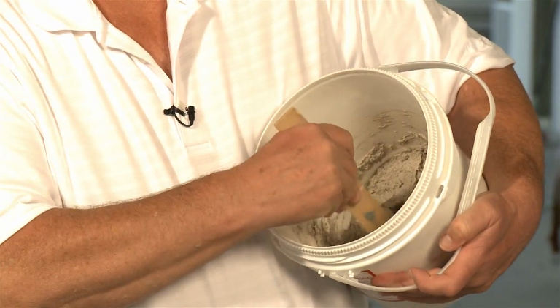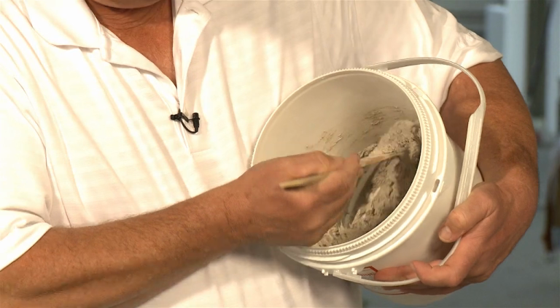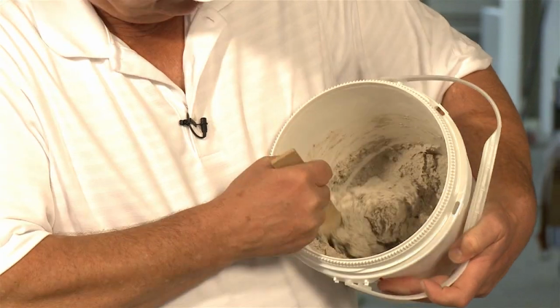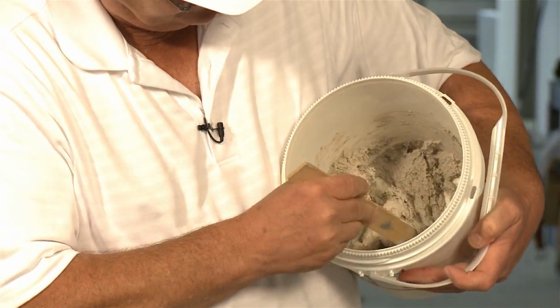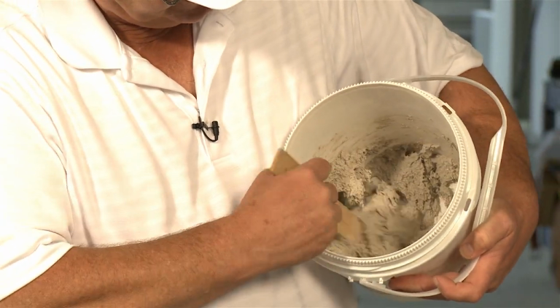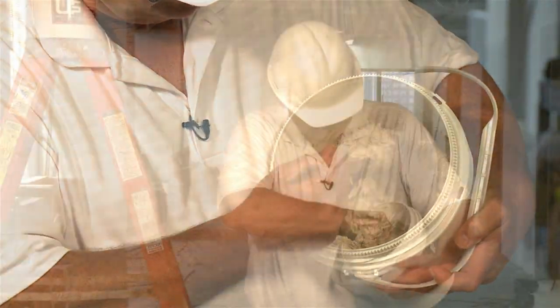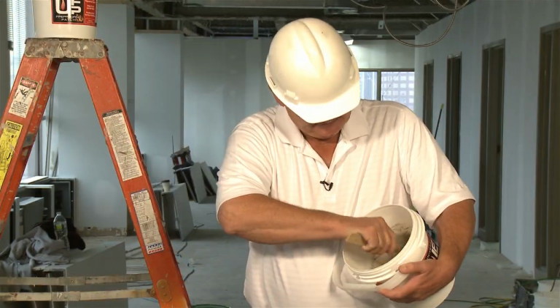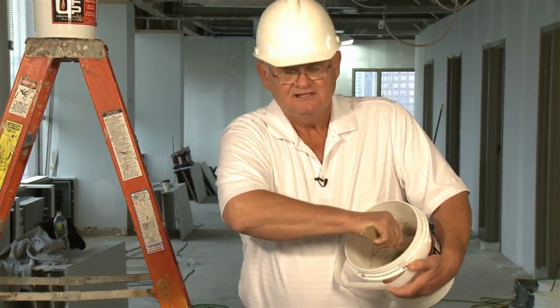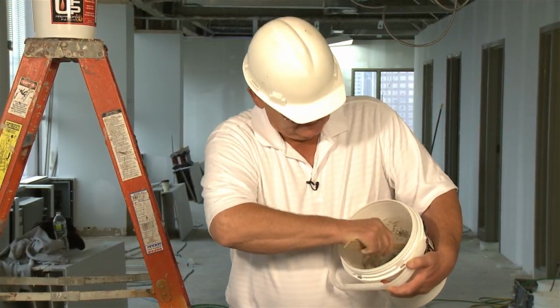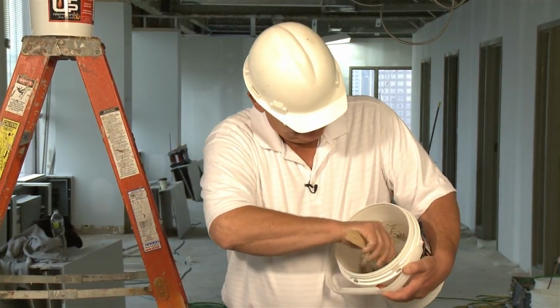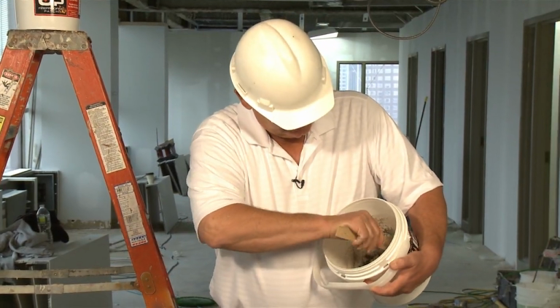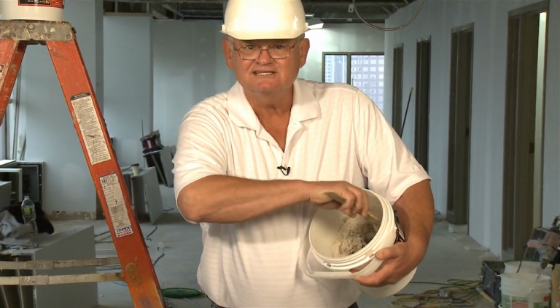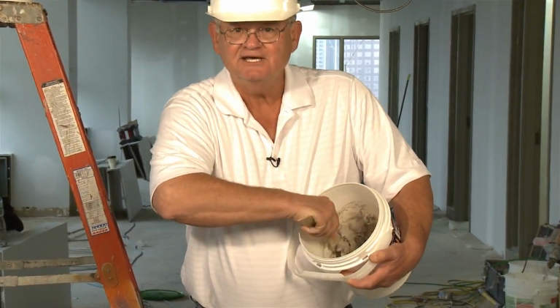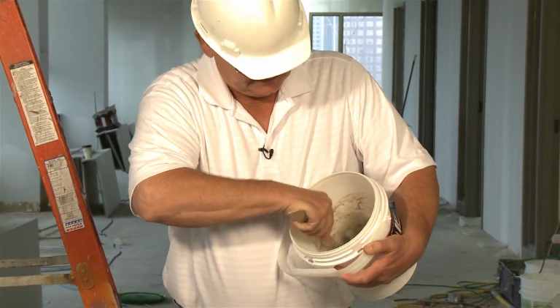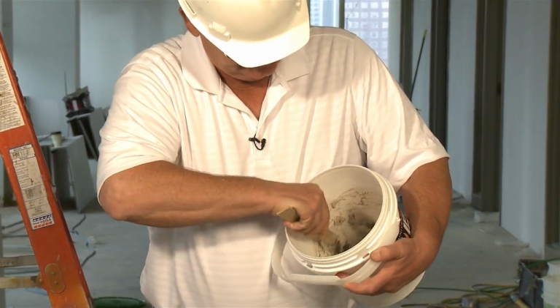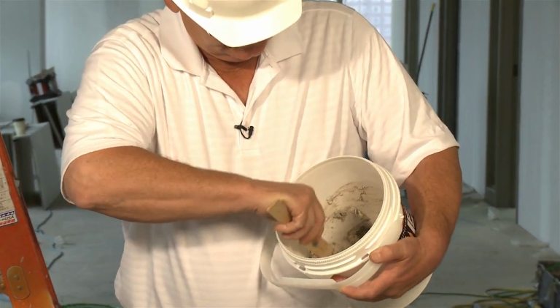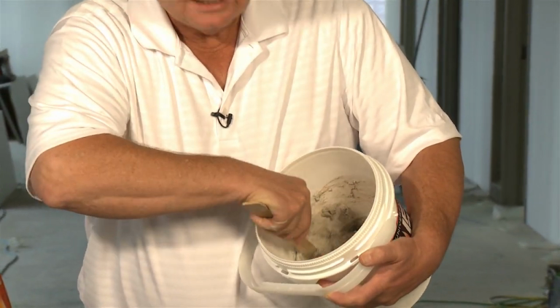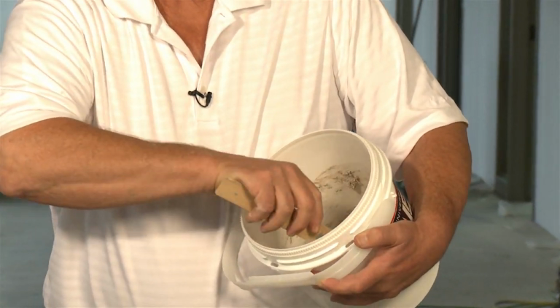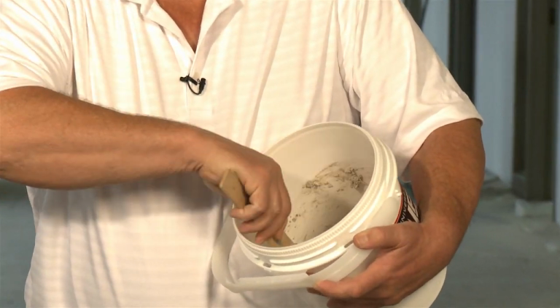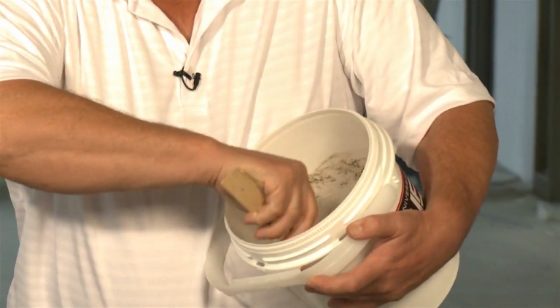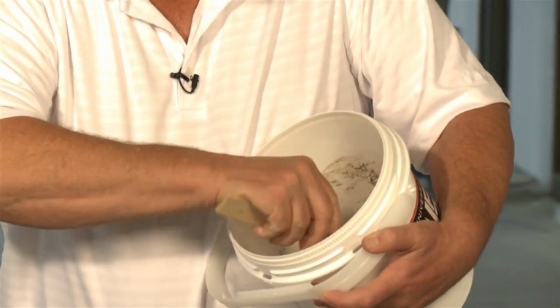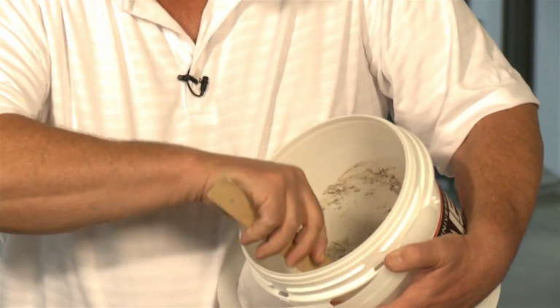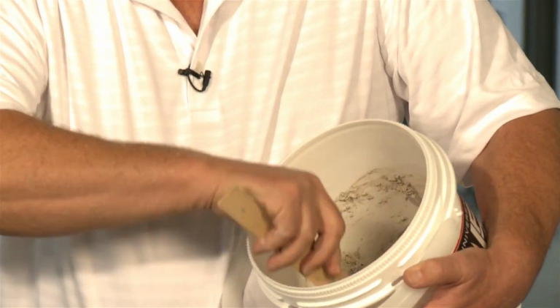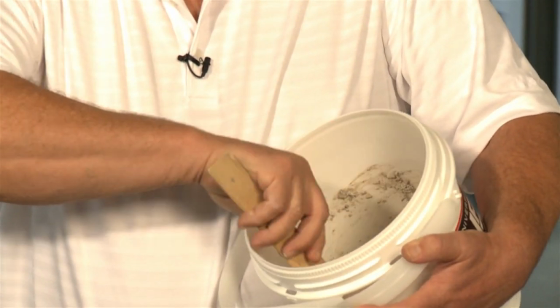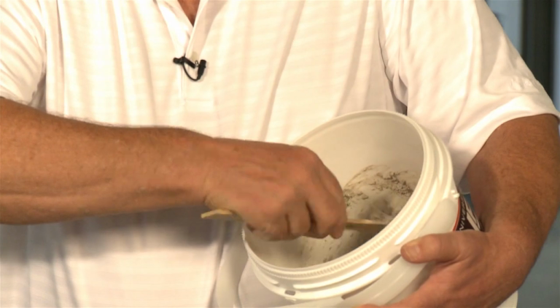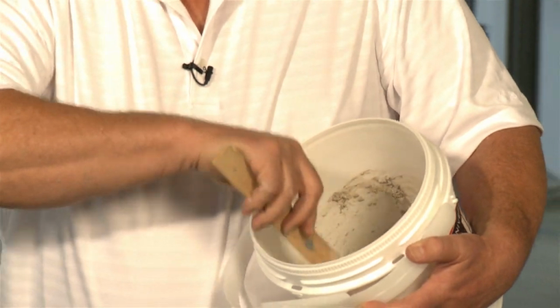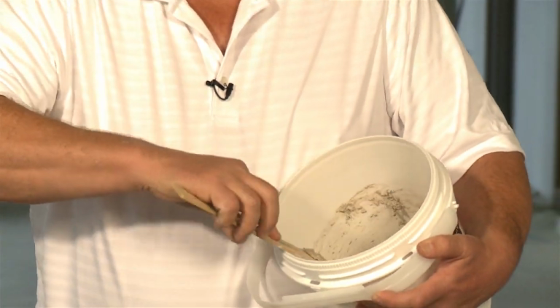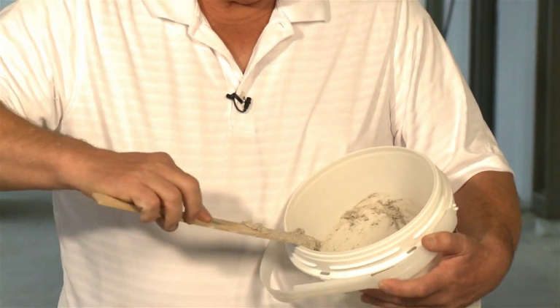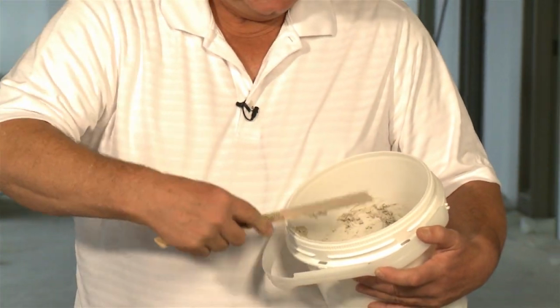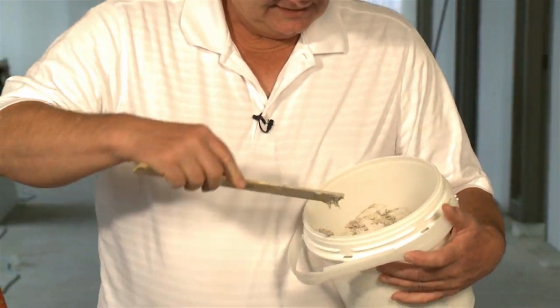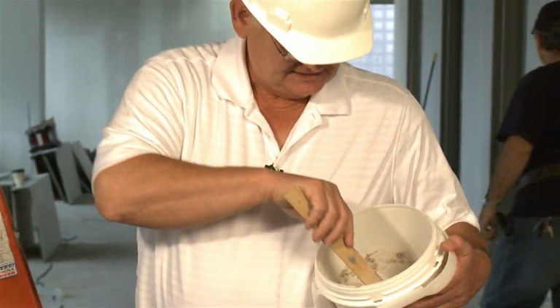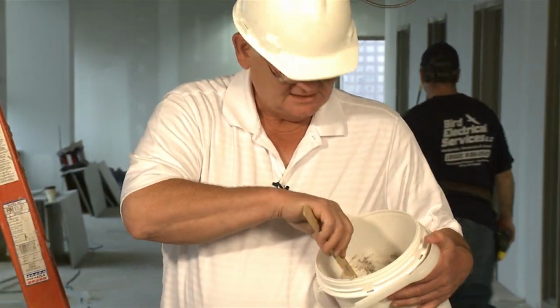Now it's pretty much mixed. And if you keep mixing it, it turns into a paste. We've been doing this not even a minute. And we're just about ready to go. This is the material and it's mixed up and ready to go.